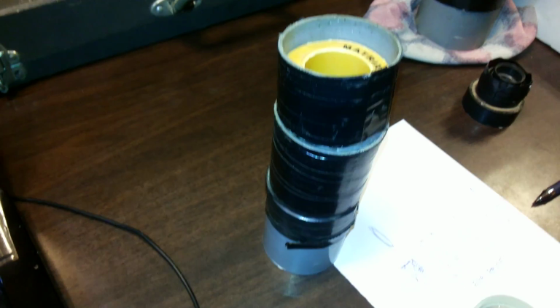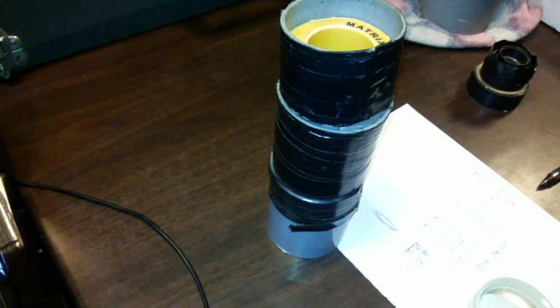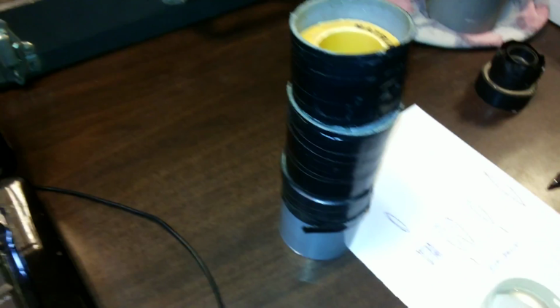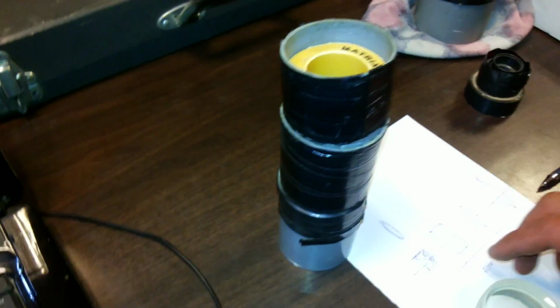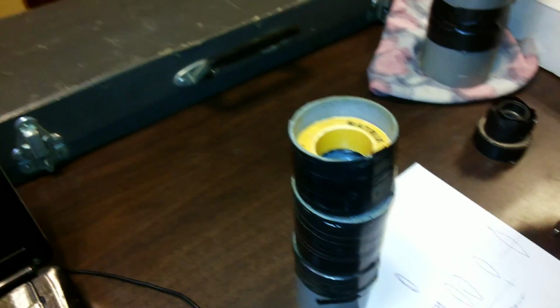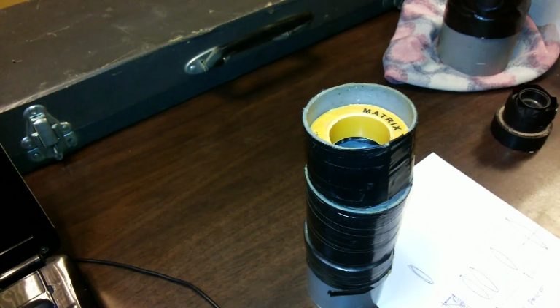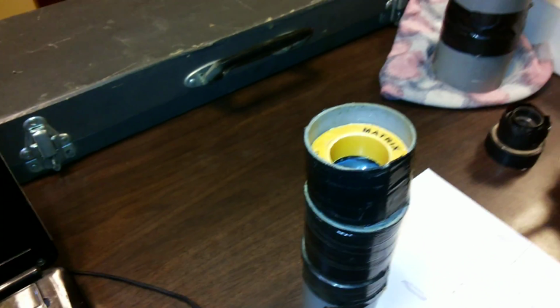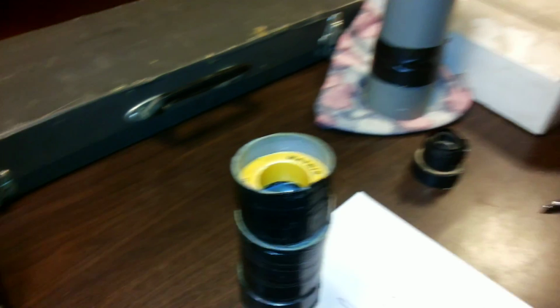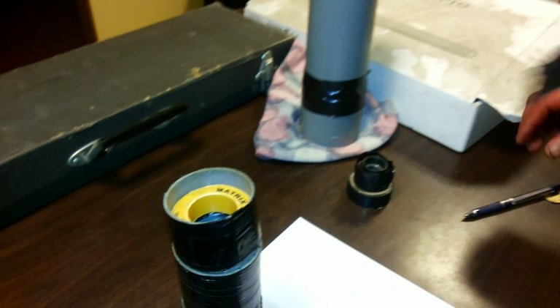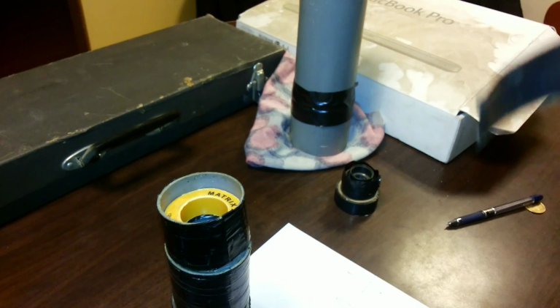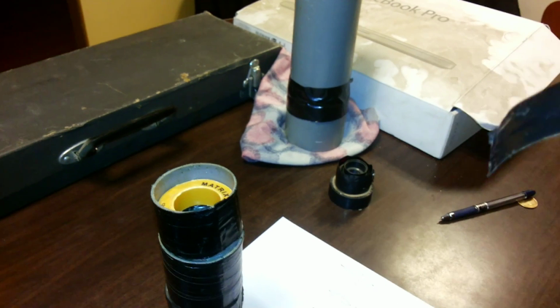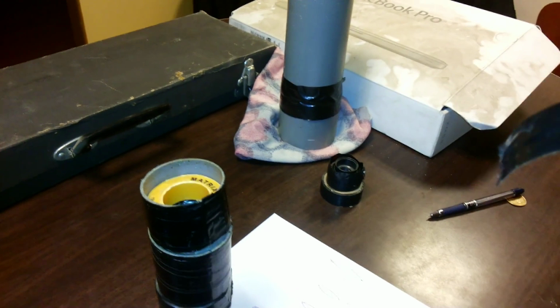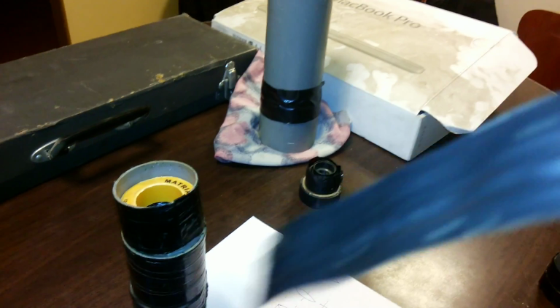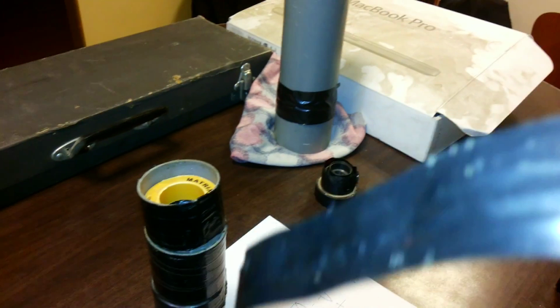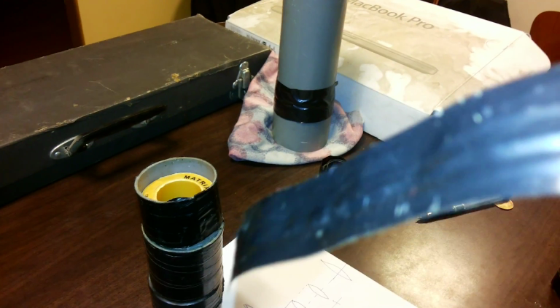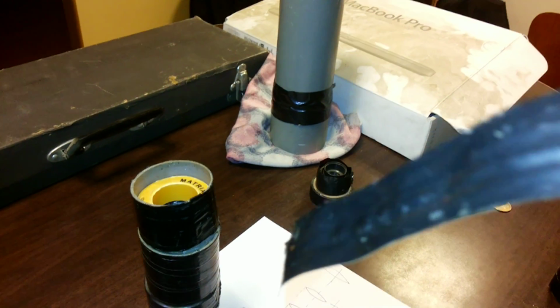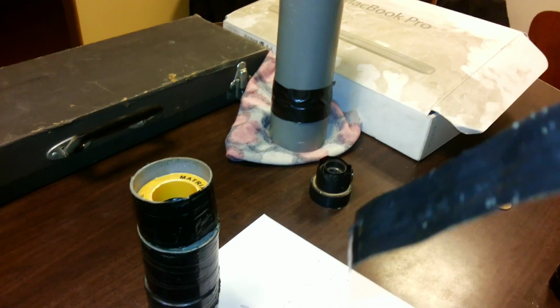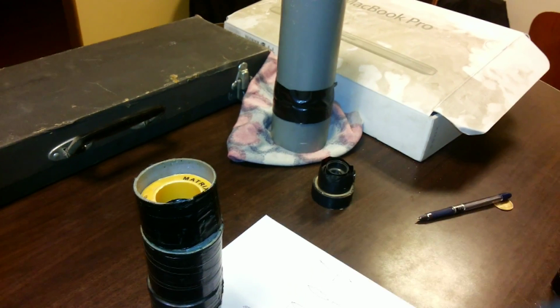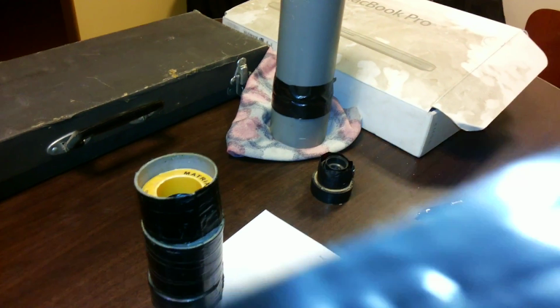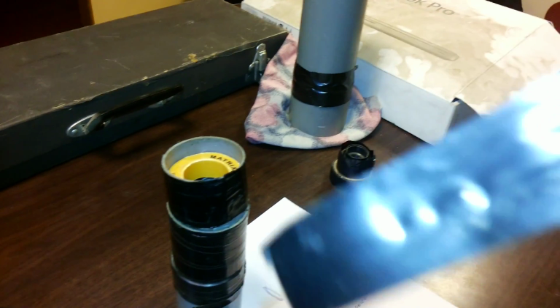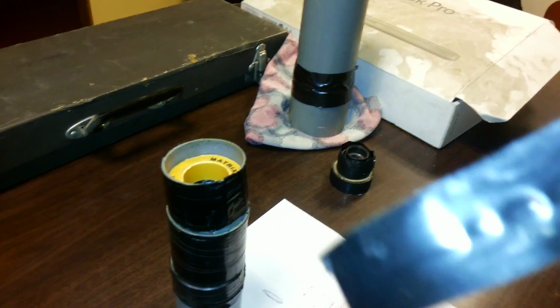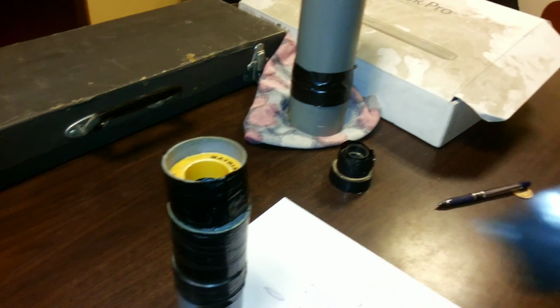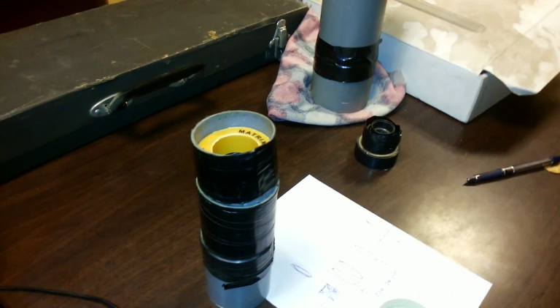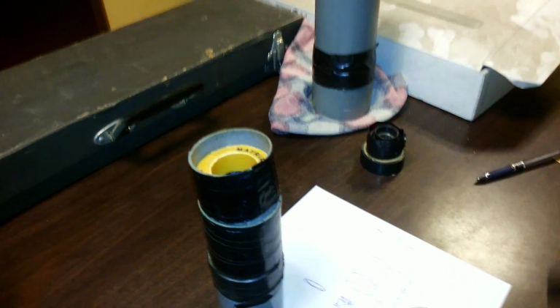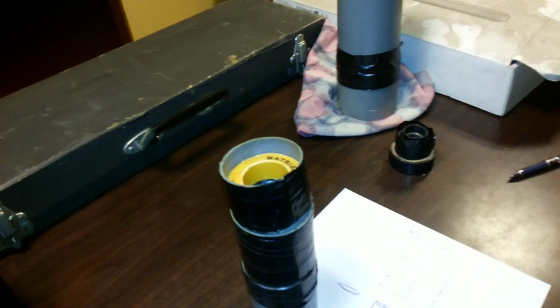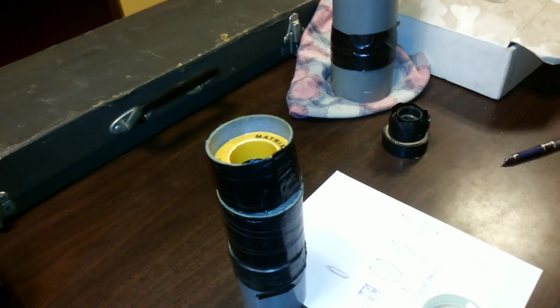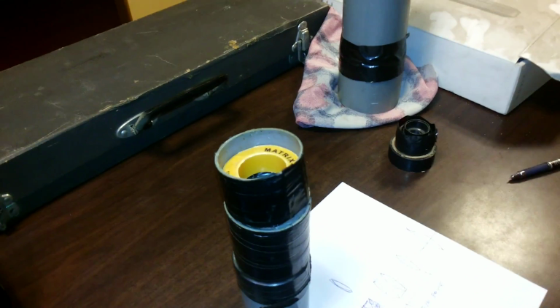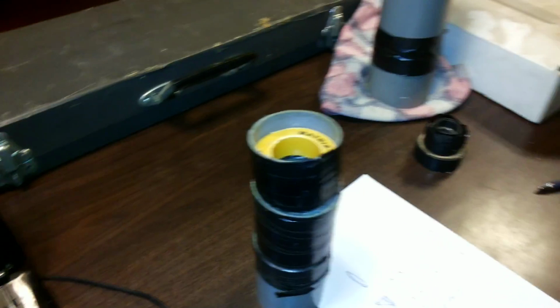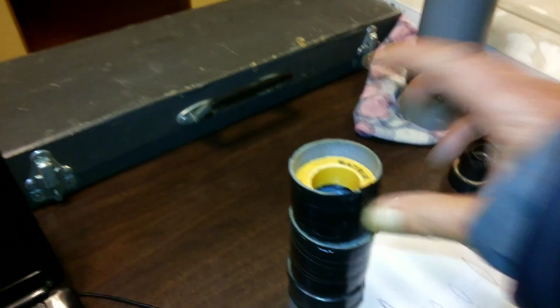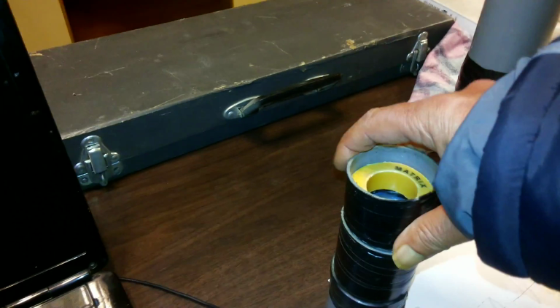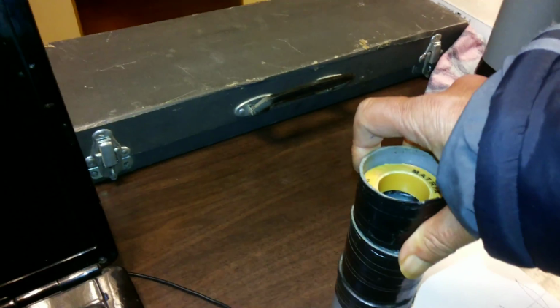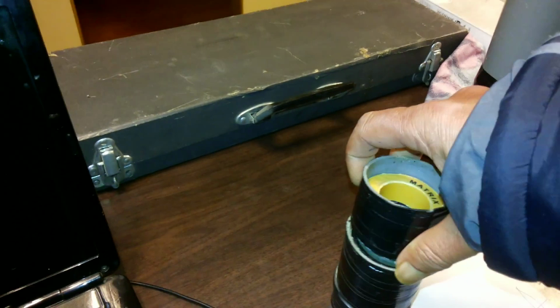You have black tape here — this black tape — roll it completely around it, and your eyepiece is ready. Let me show you the measurements of it from the other side.